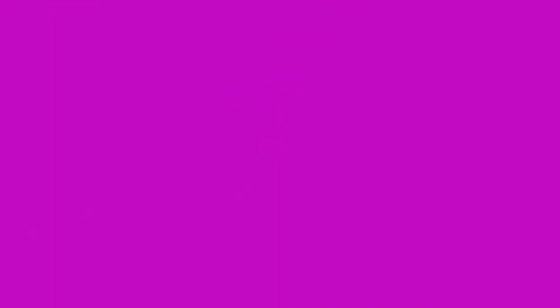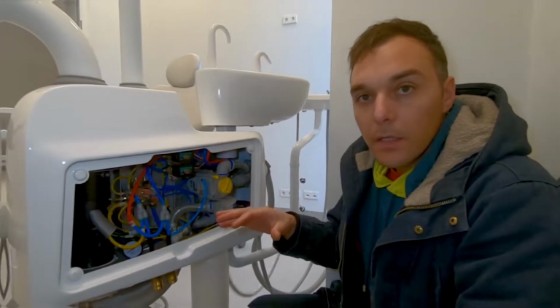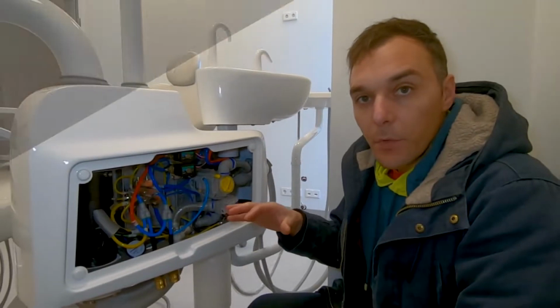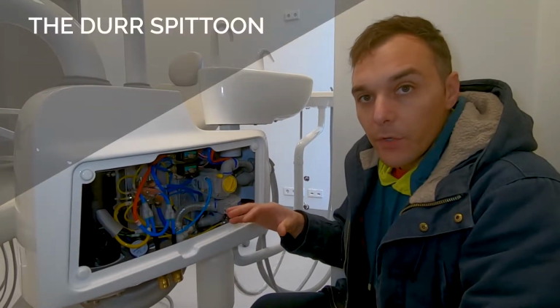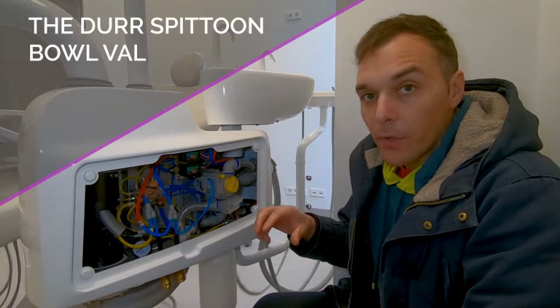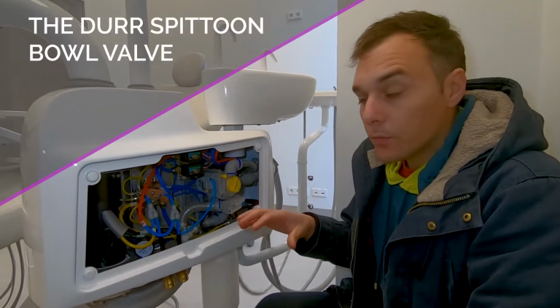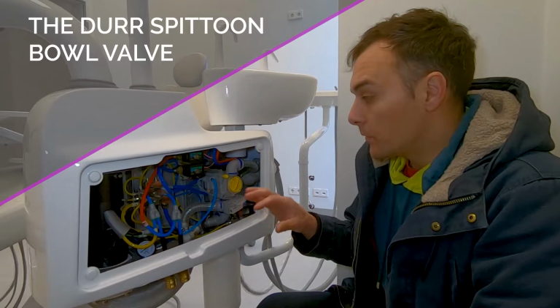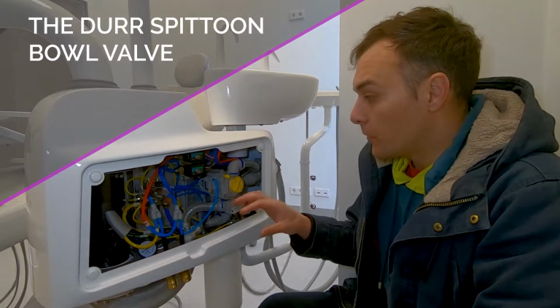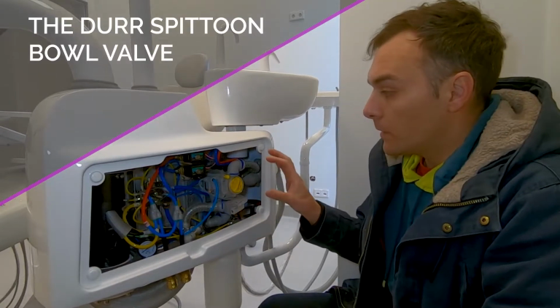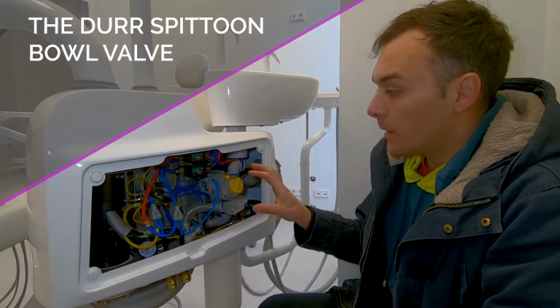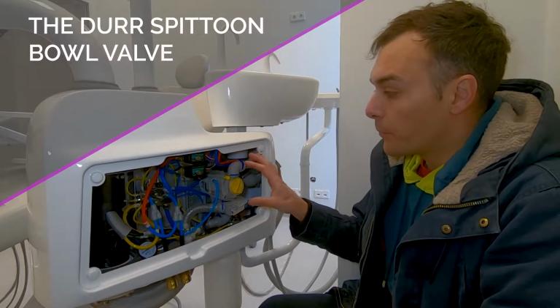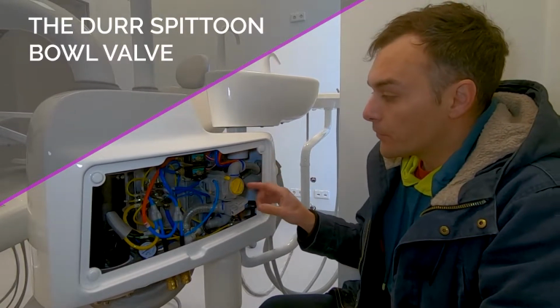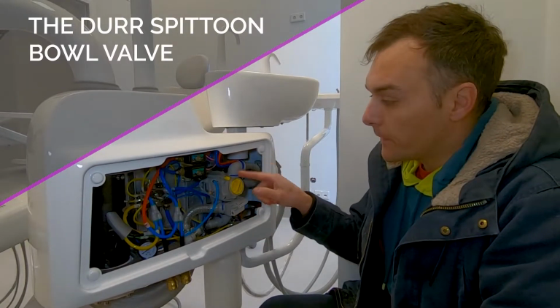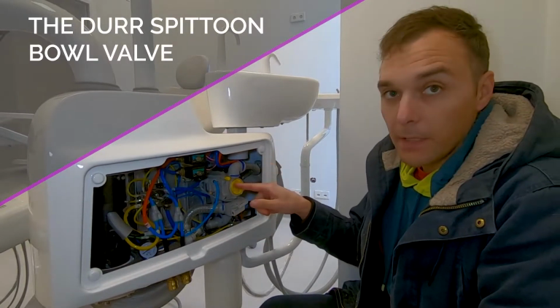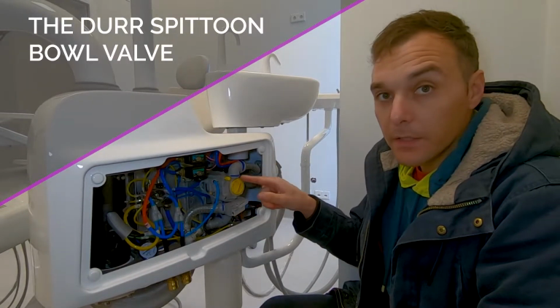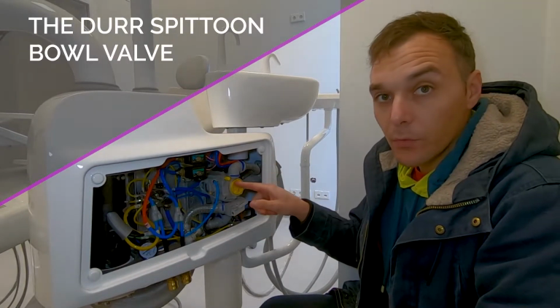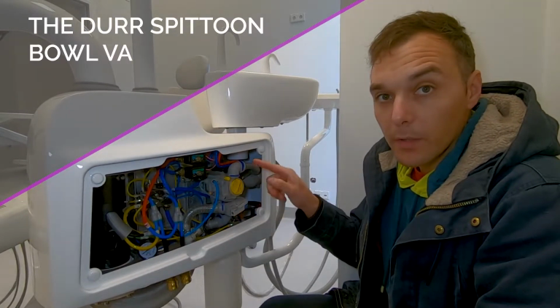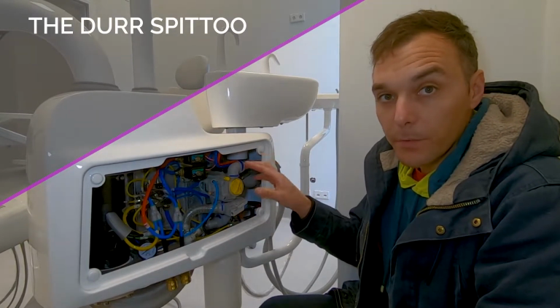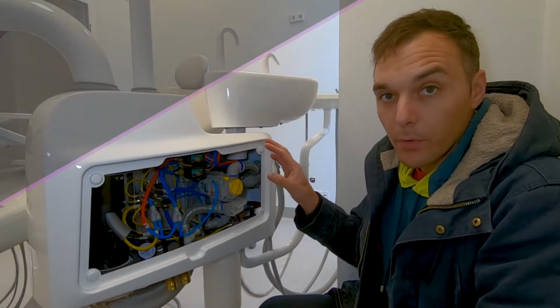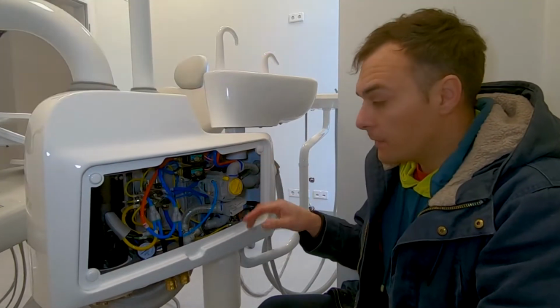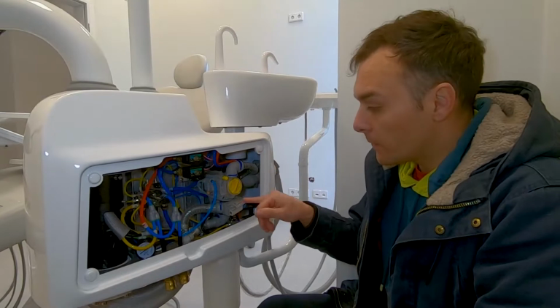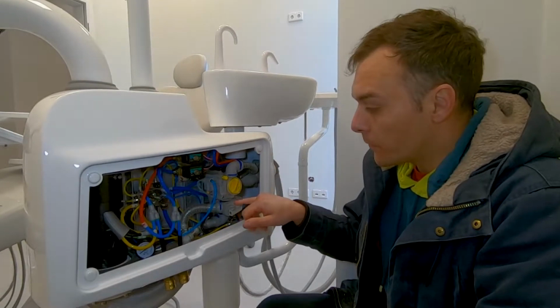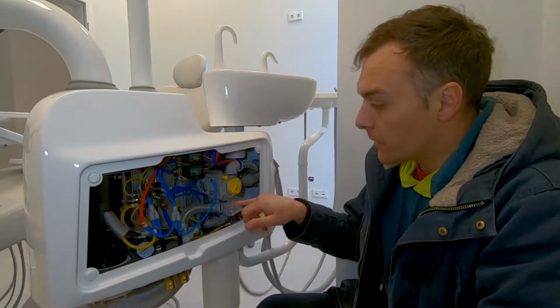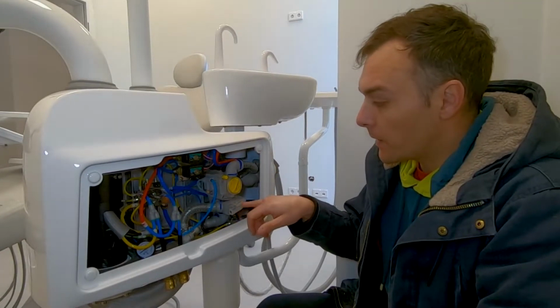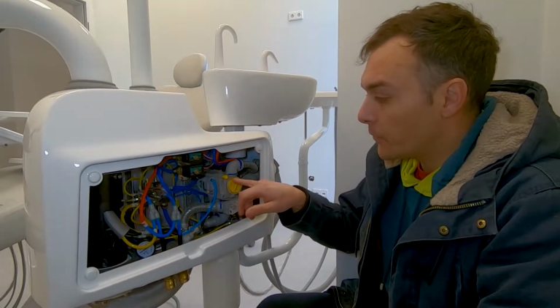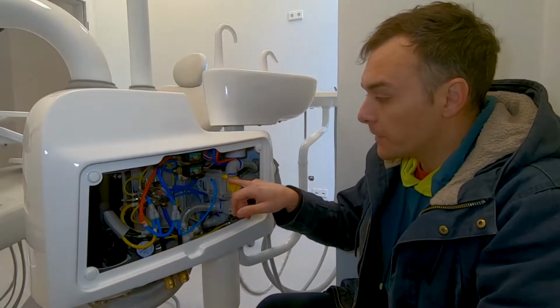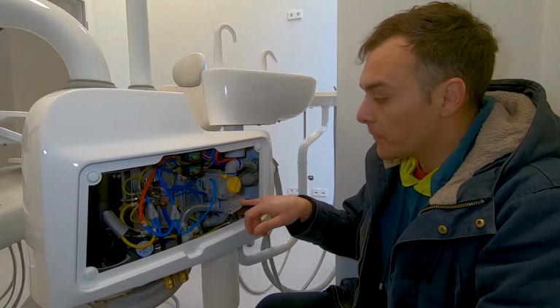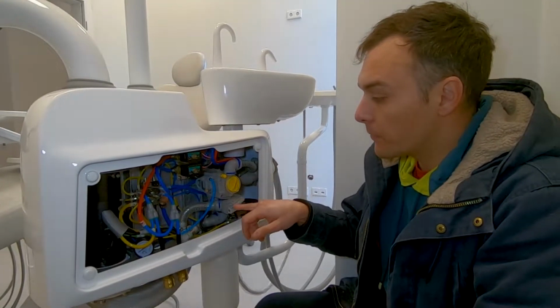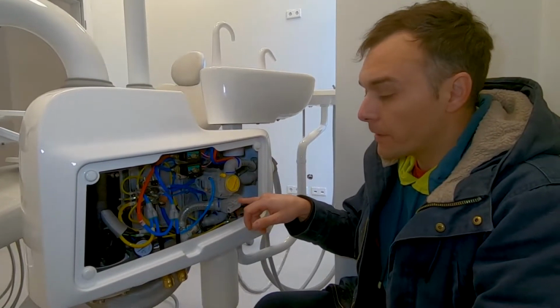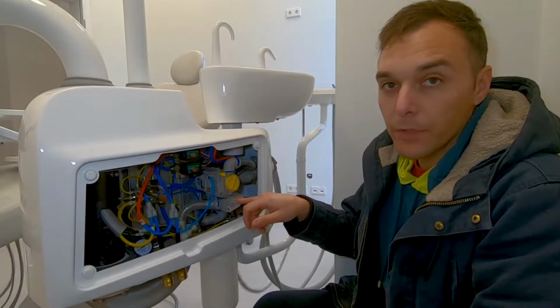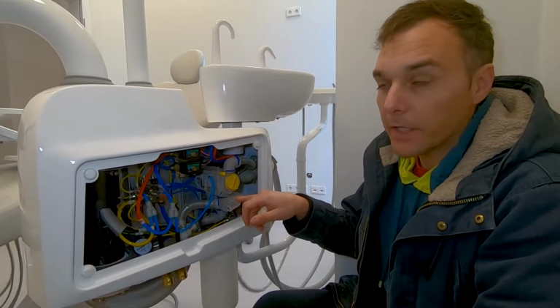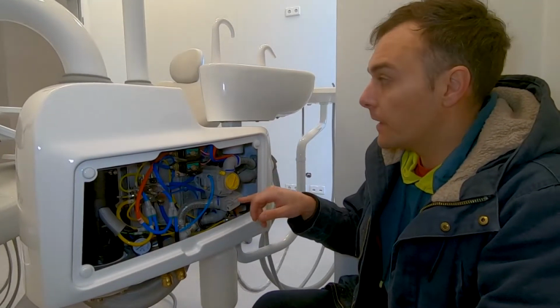In this small video we are going to show the purpose of this valve, that is the Dur-Spitum-Gol valve, and of course when you install this one you have to apply also the selection valve.